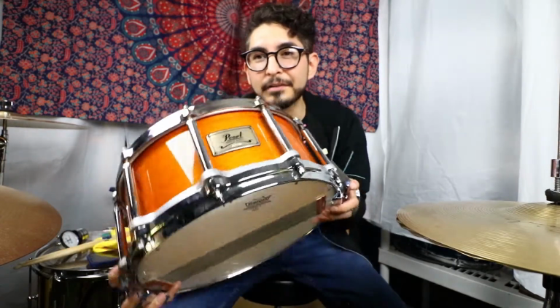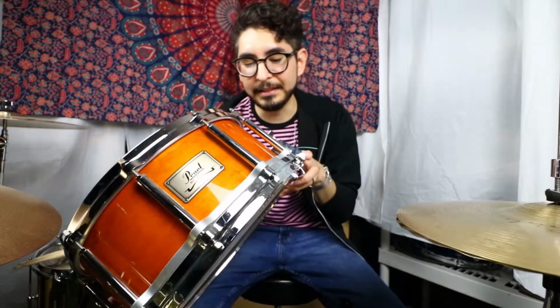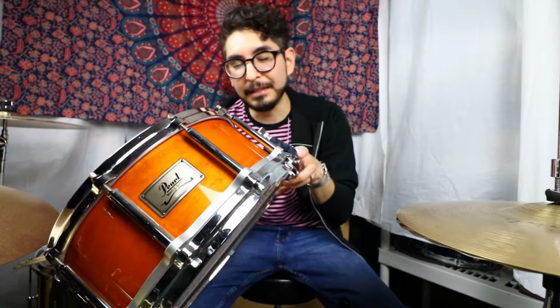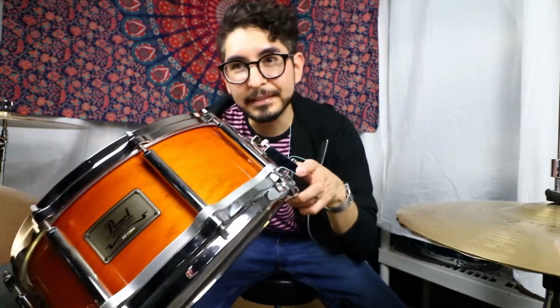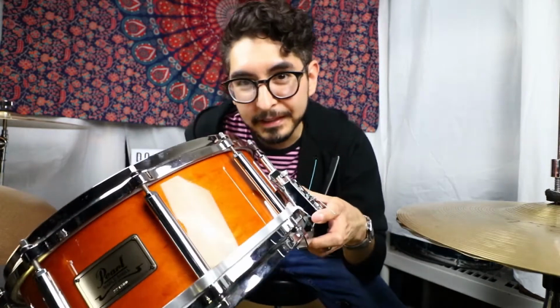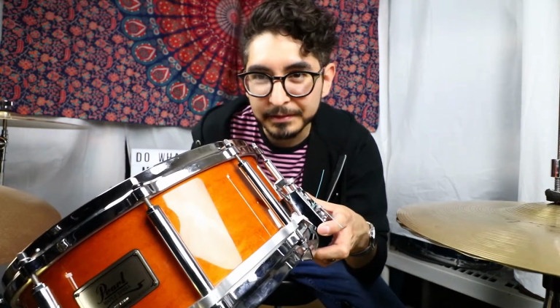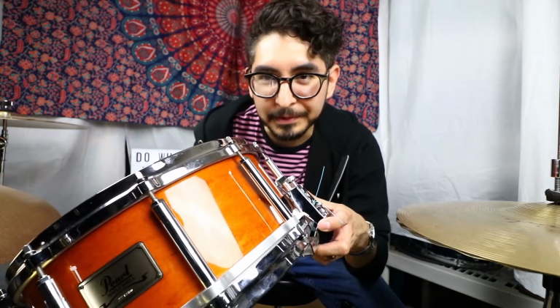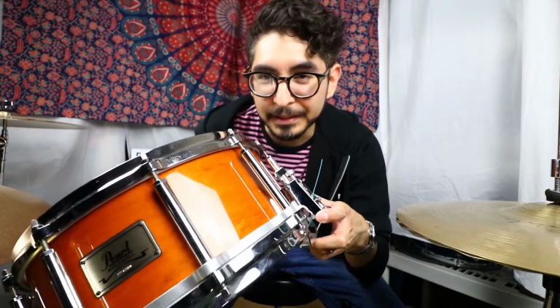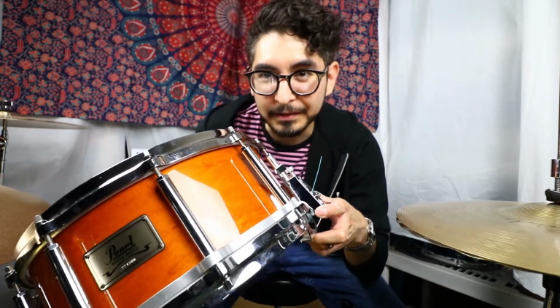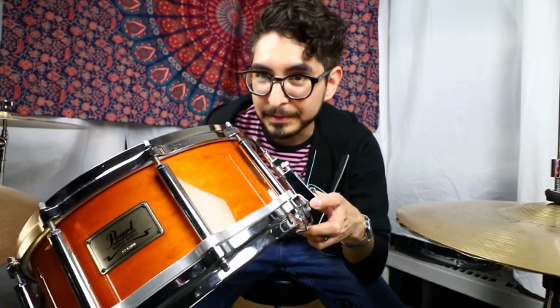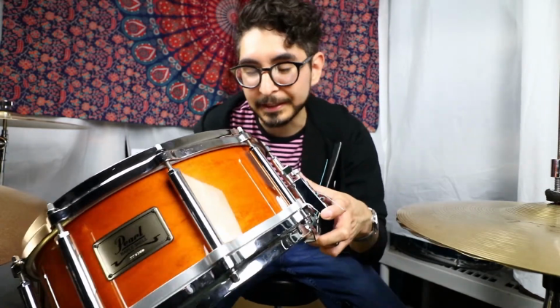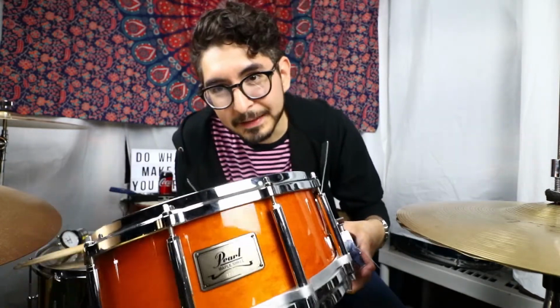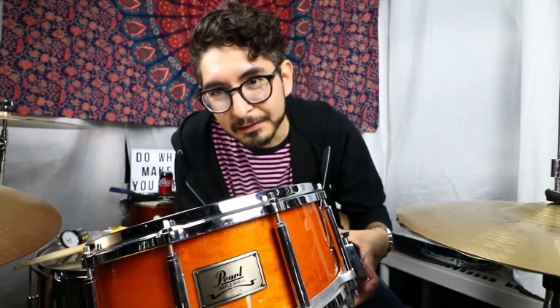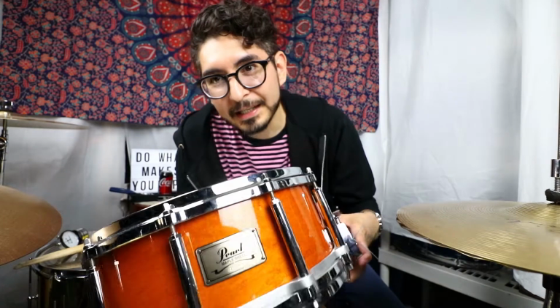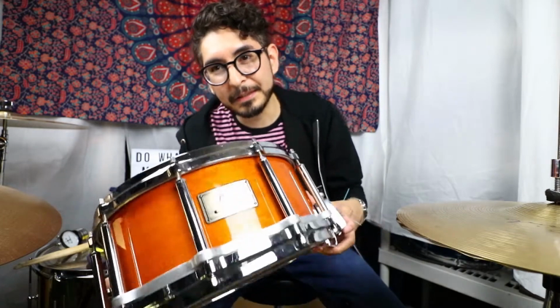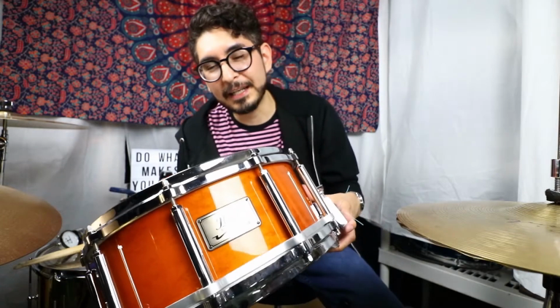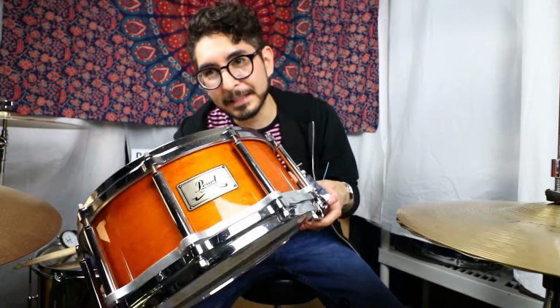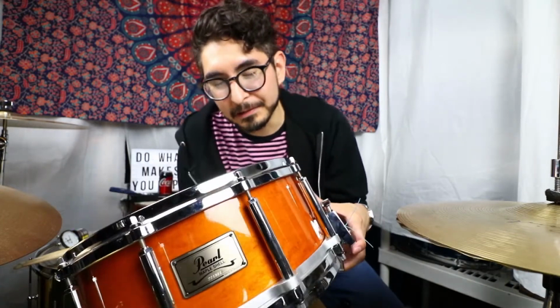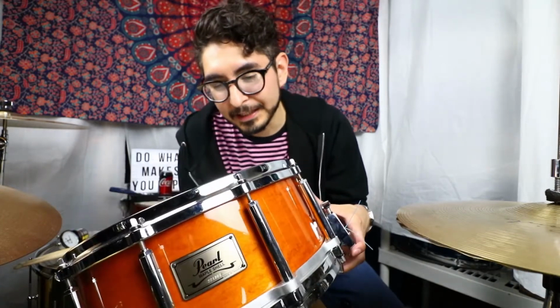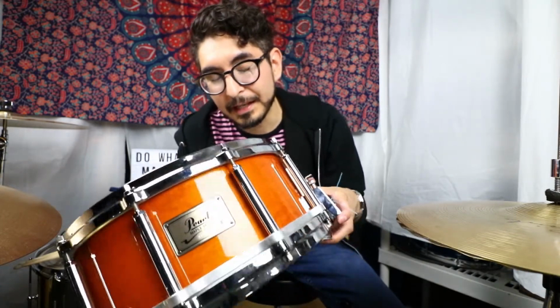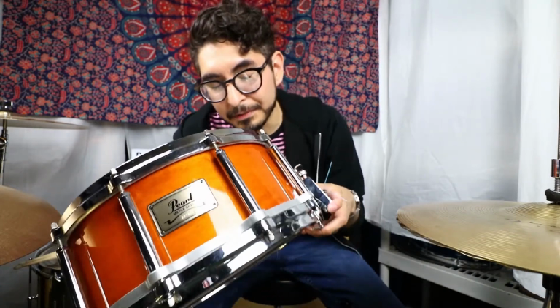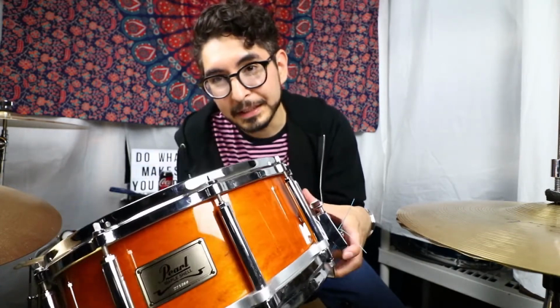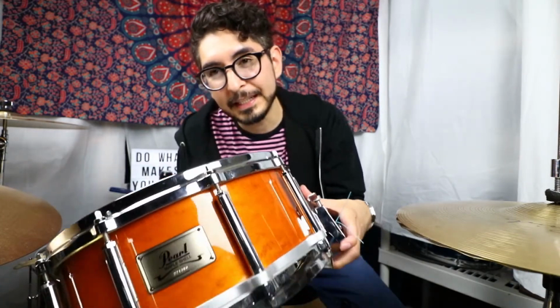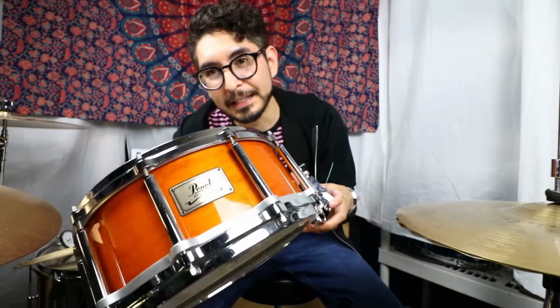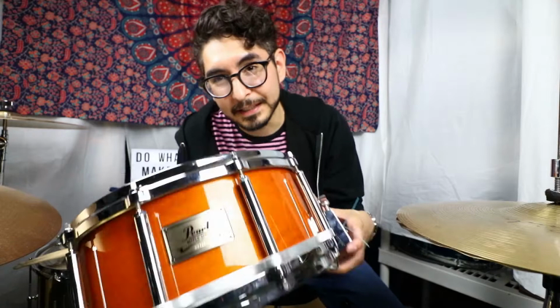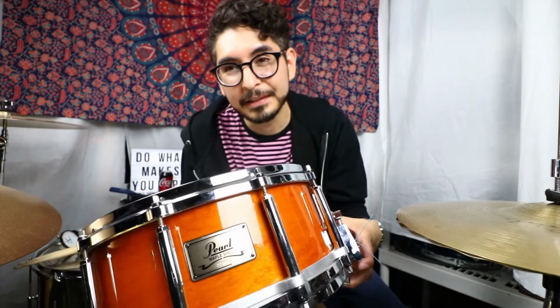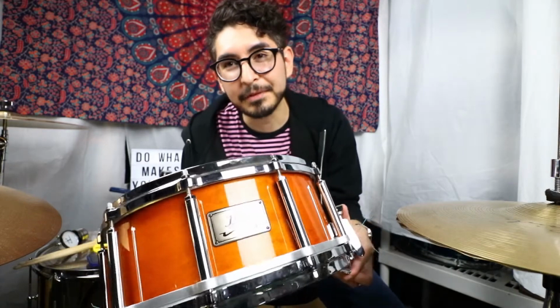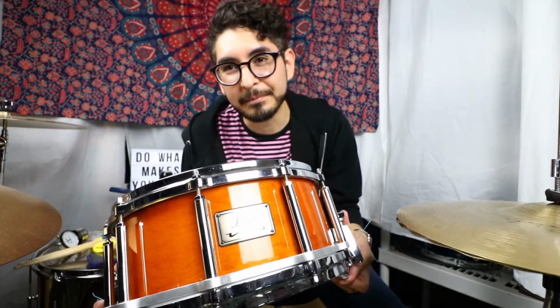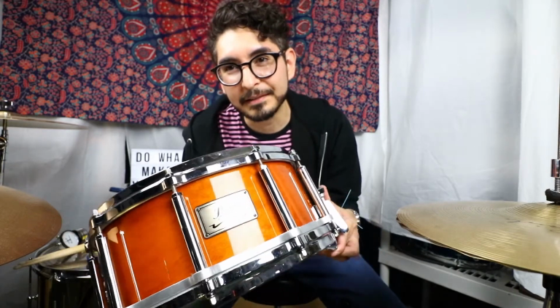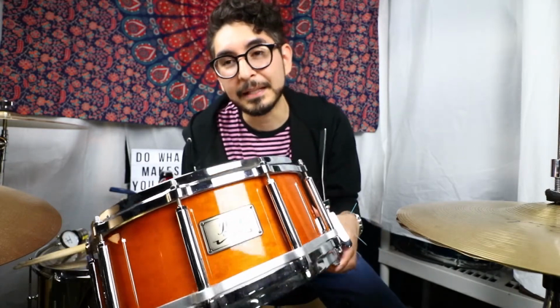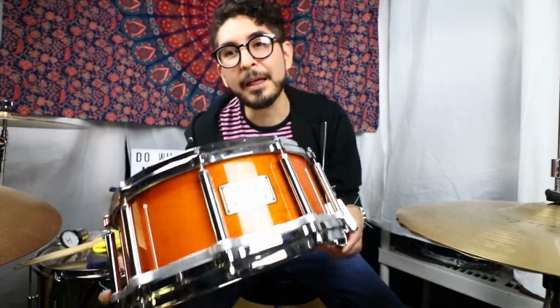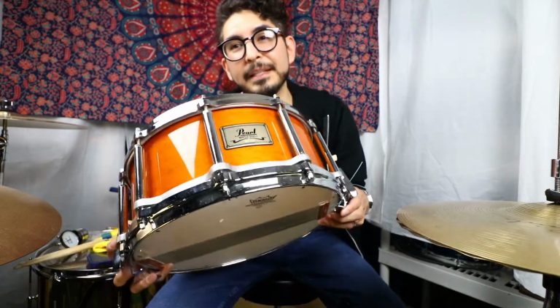So it just resonates super loud, super easily. Thanks for hanging out with me guys — tuning this guy up and getting it going again, I really appreciate it. And until the next one, keep doing what makes you happy. Peace.